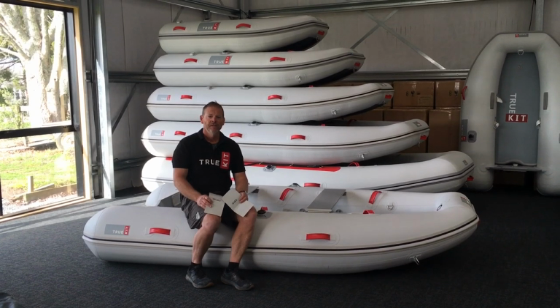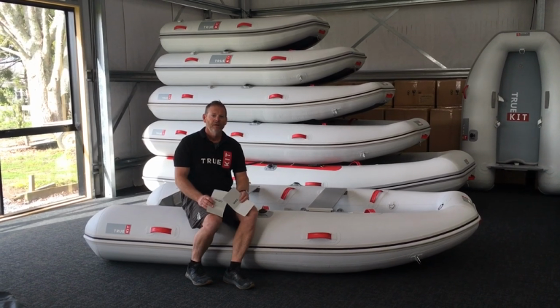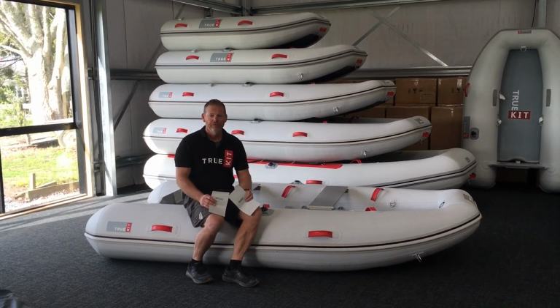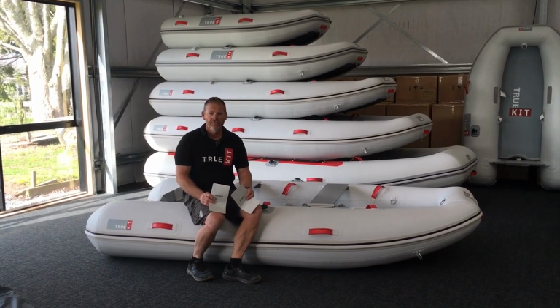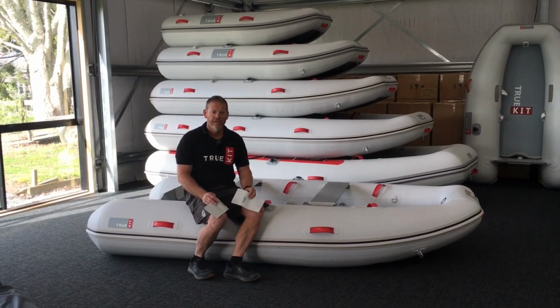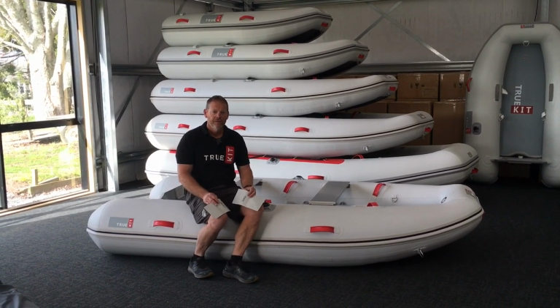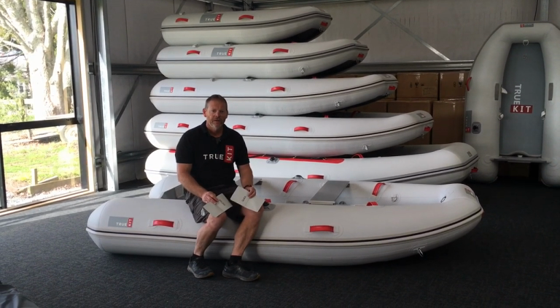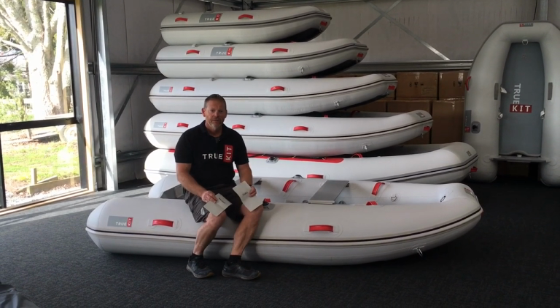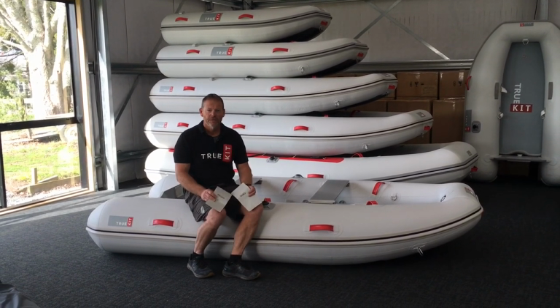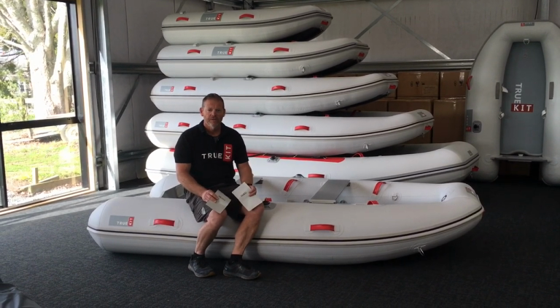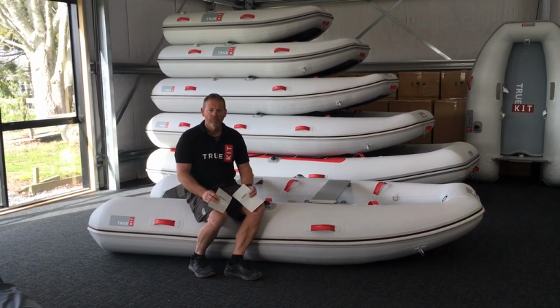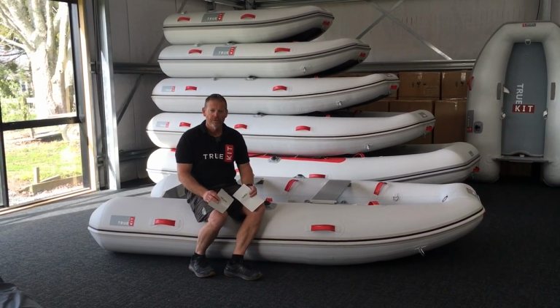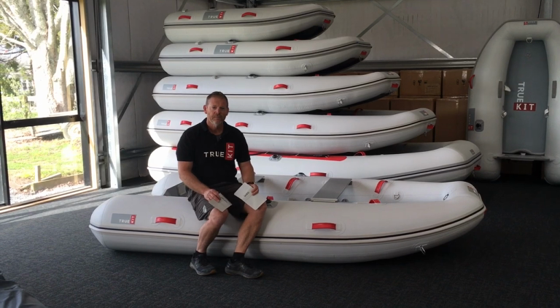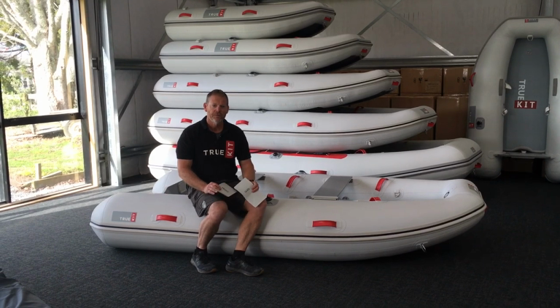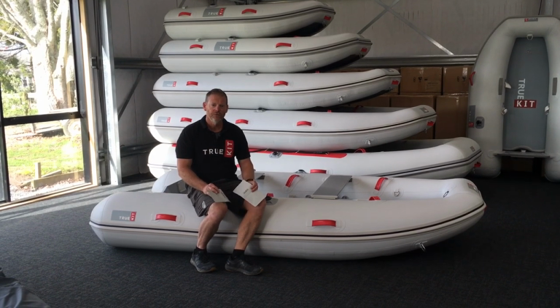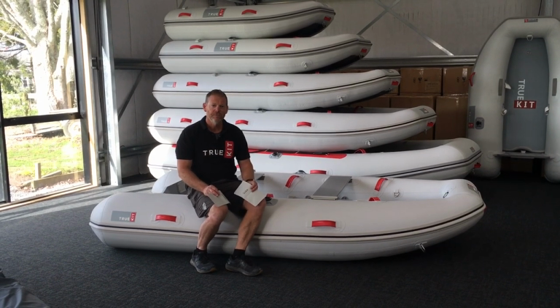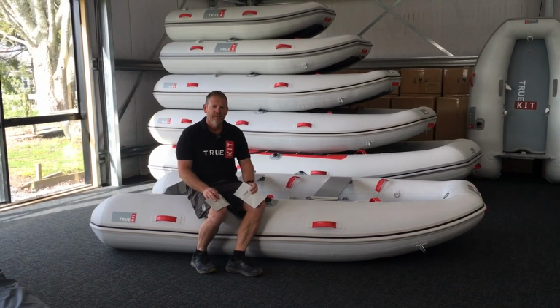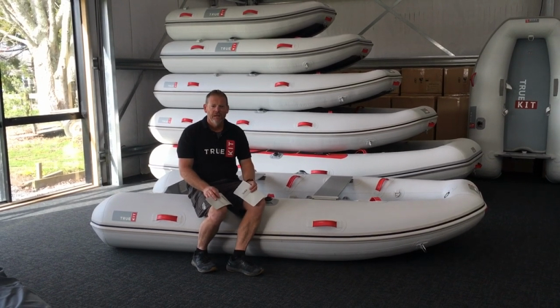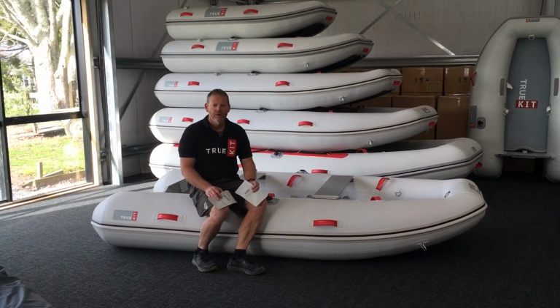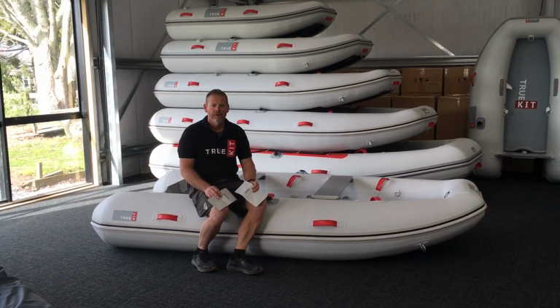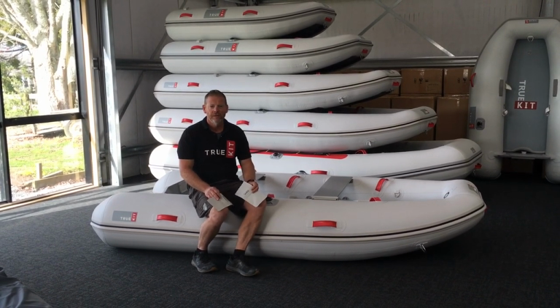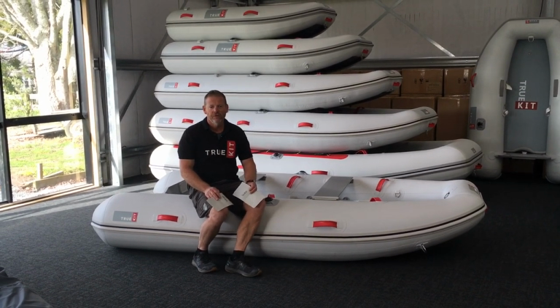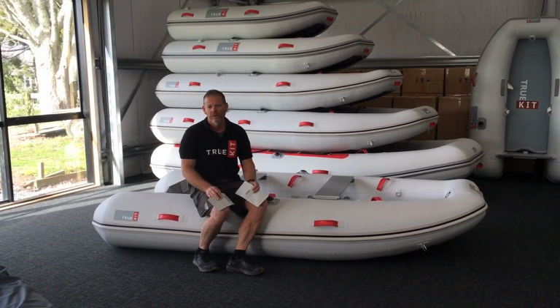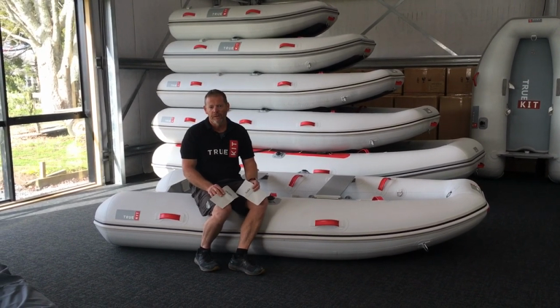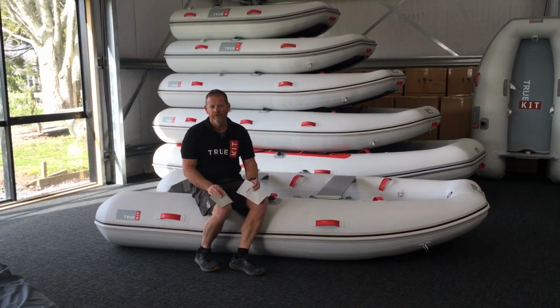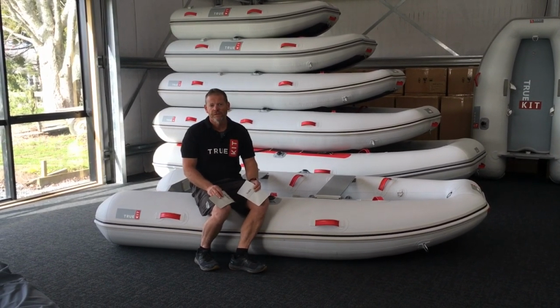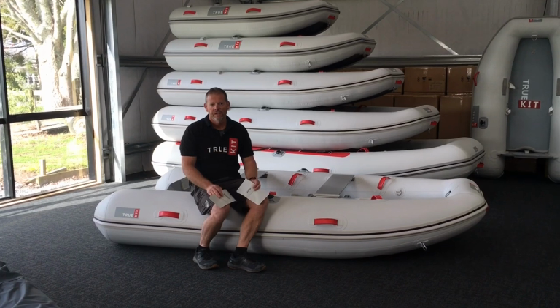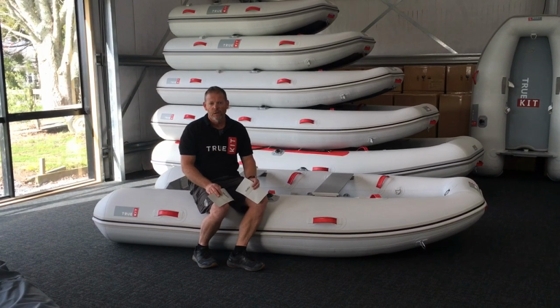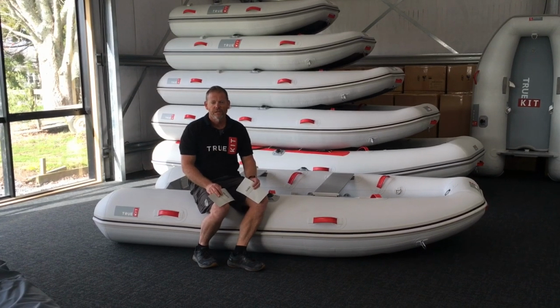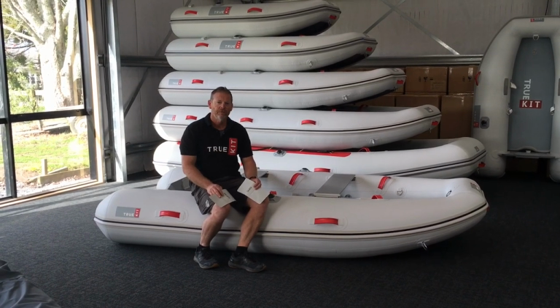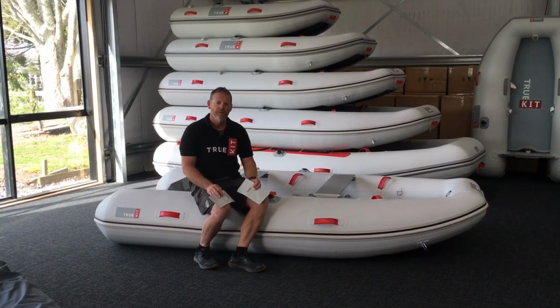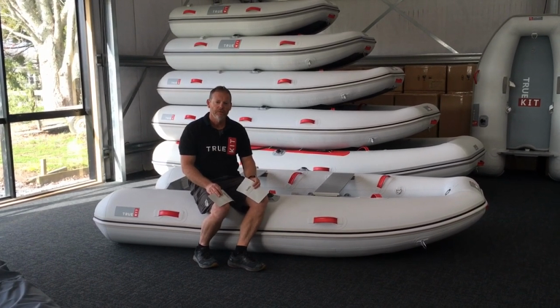Hi, Rod from TruKit here. Today we're going to do an experiment on welded seams versus glued seams and show why at TruKit we're big believers in welded seams for inflatable boats.